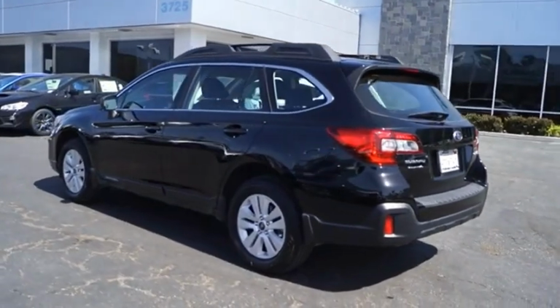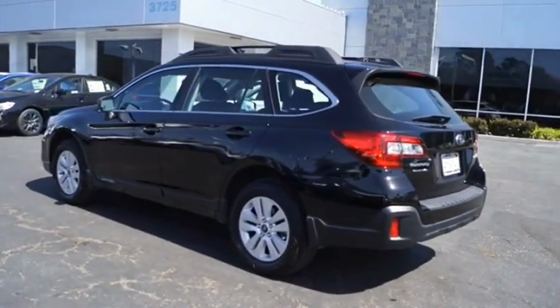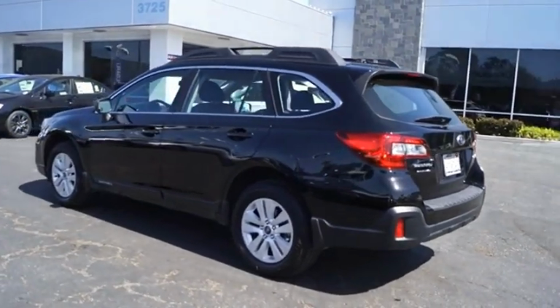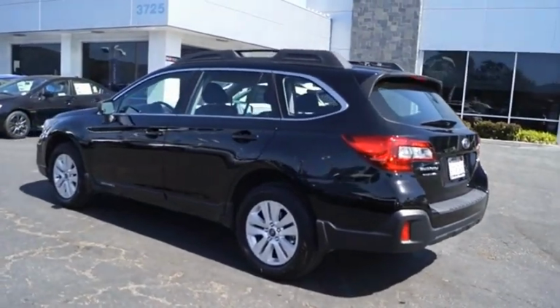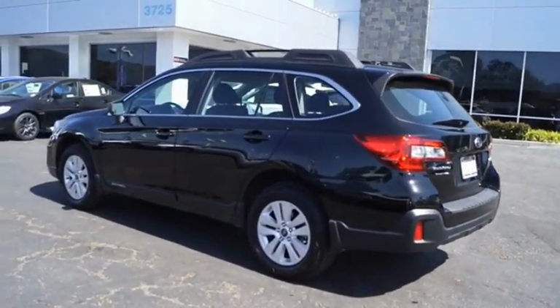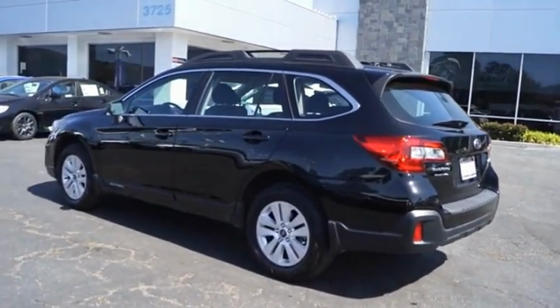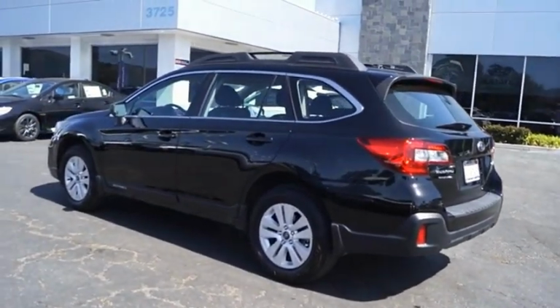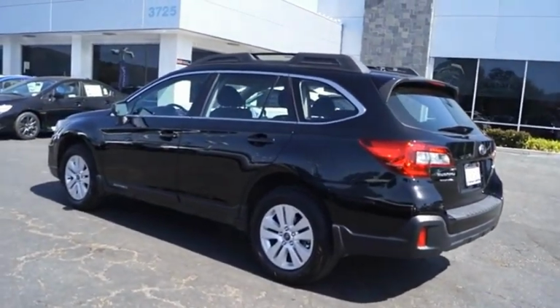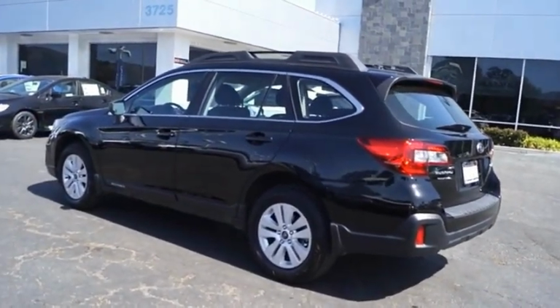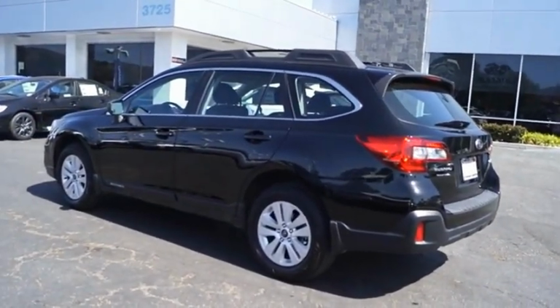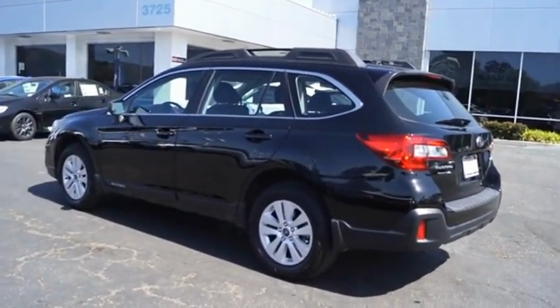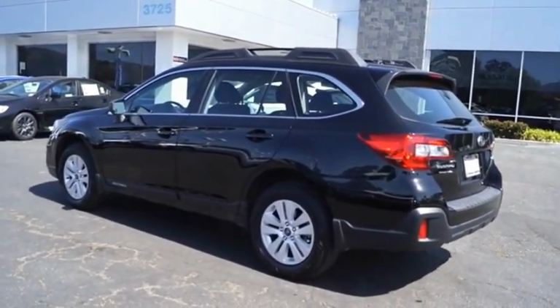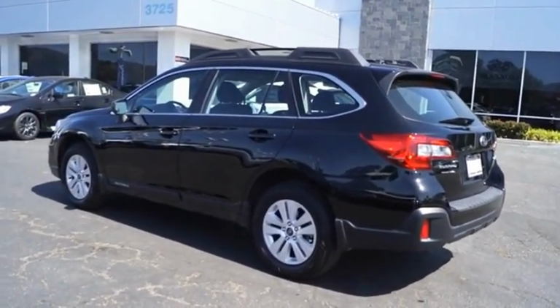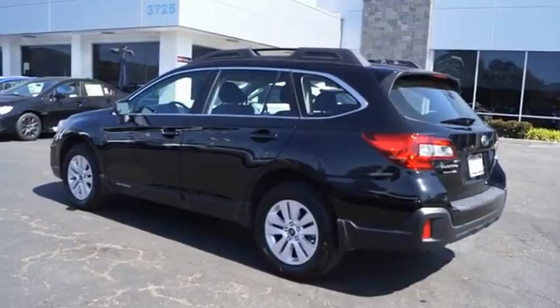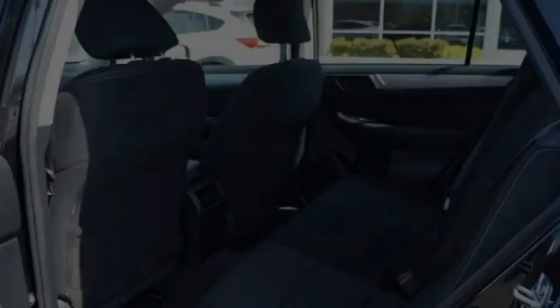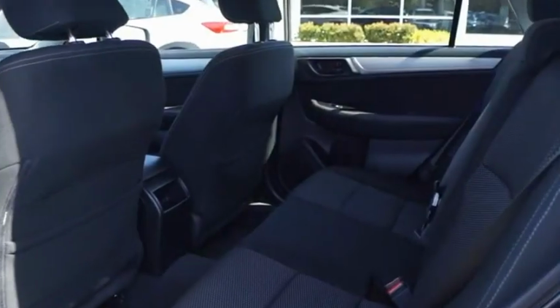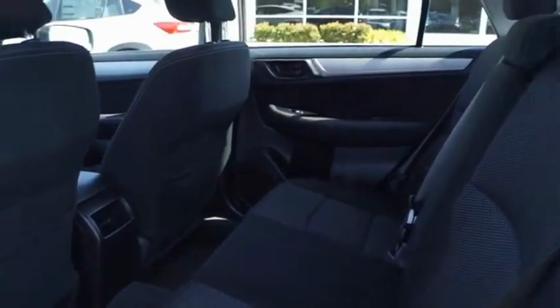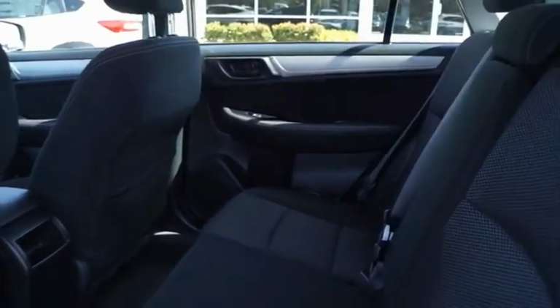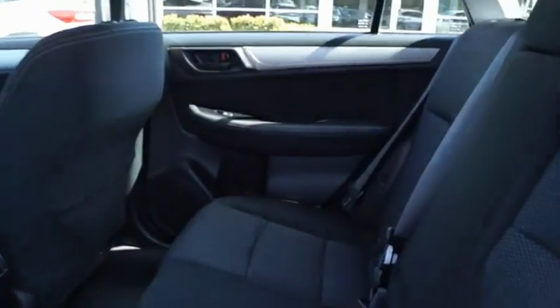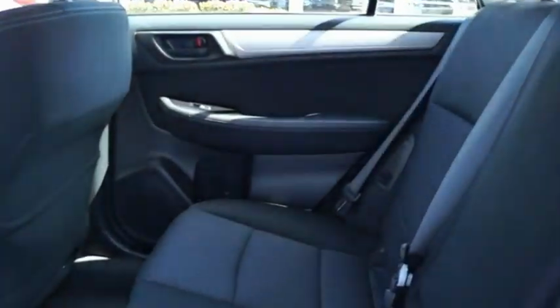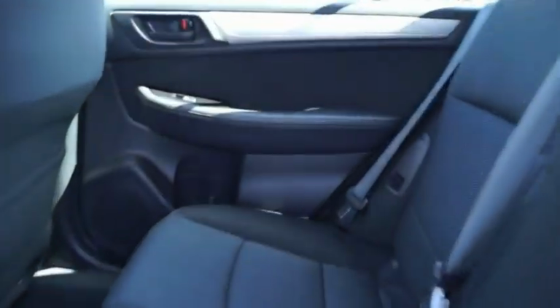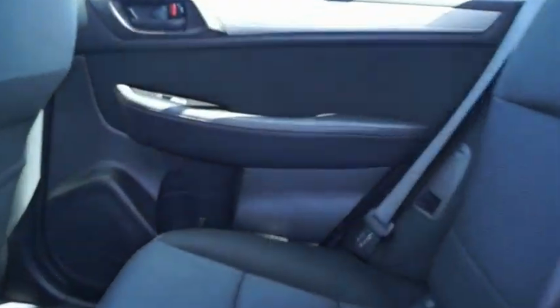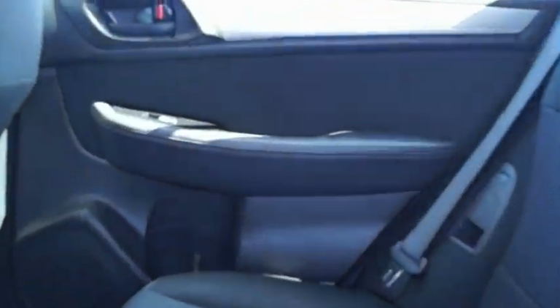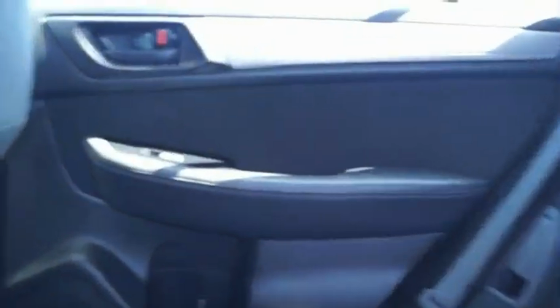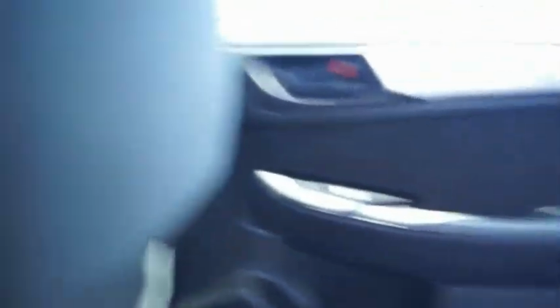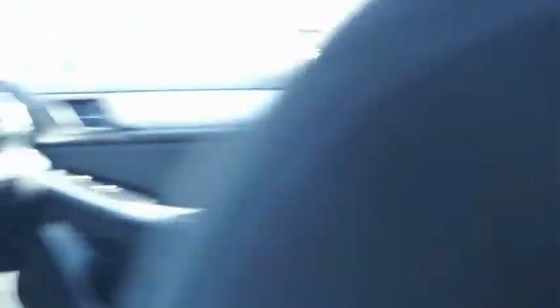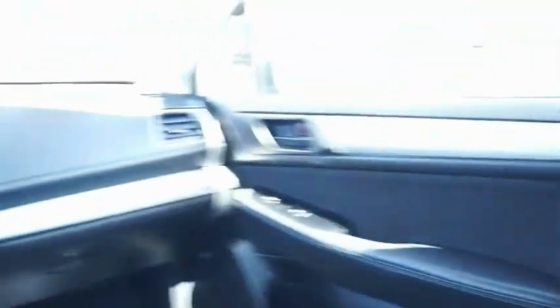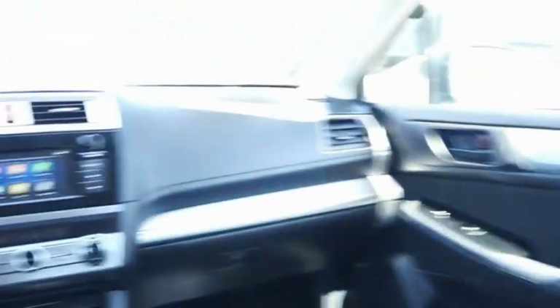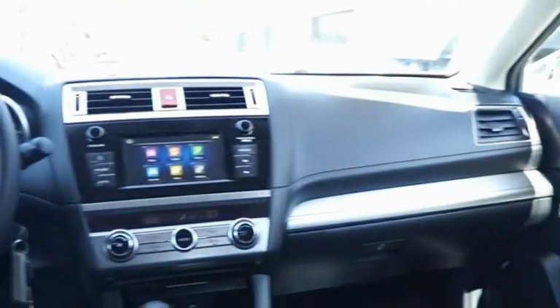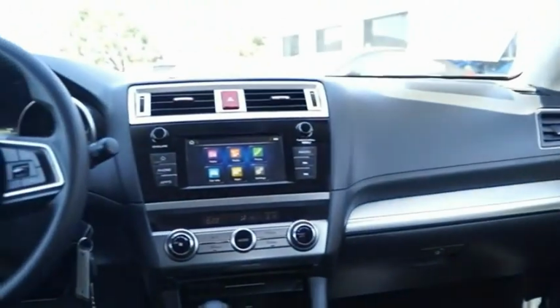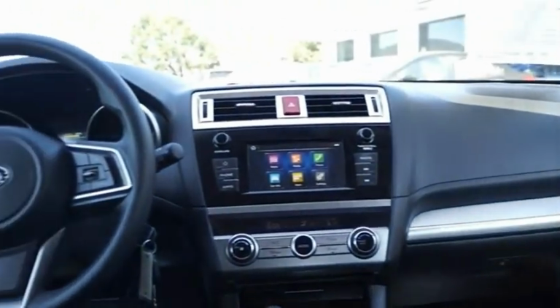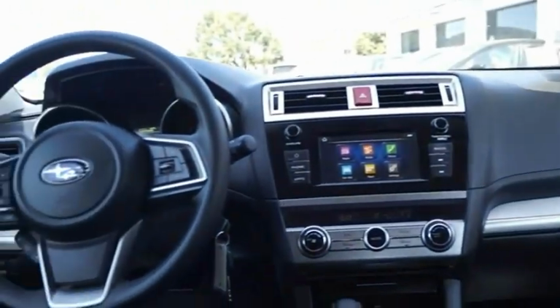Take the go-anywhere capability of all-wheel drive and plenty of room for cargo and companions, and you've got the Subaru Outback. Let the adventure begin. This beauty is sure to make you the talk of the neighborhood, so call or drop in for a test drive today.